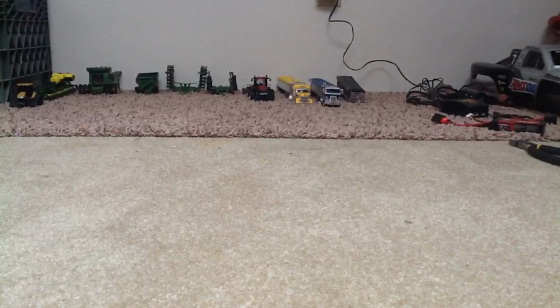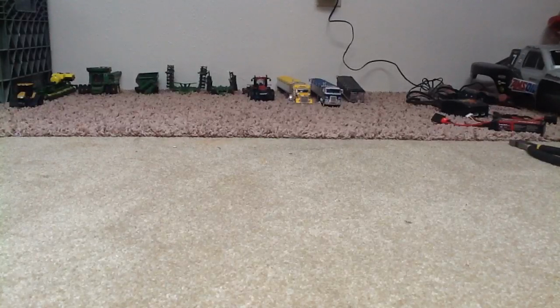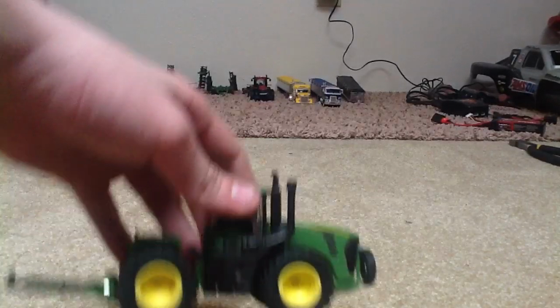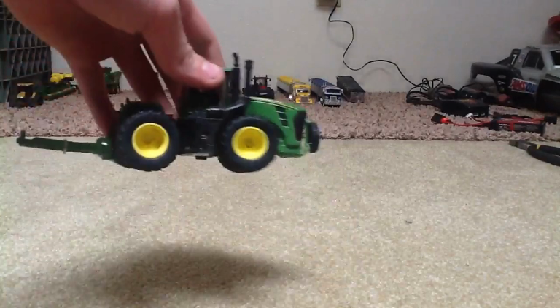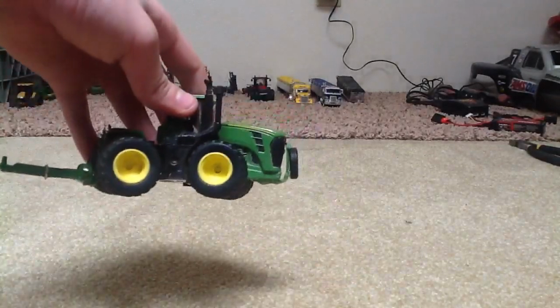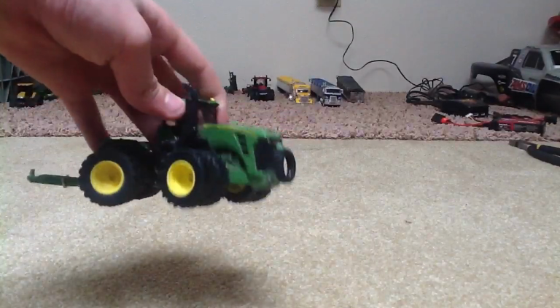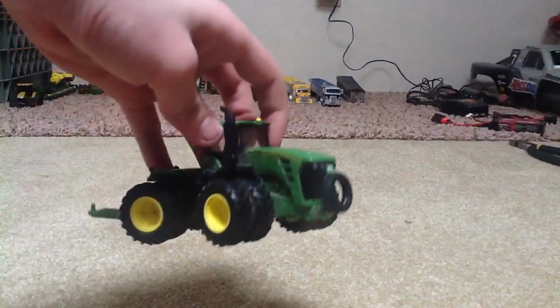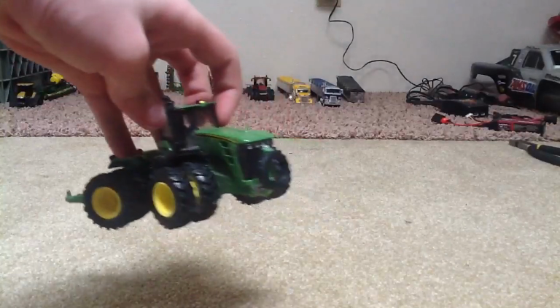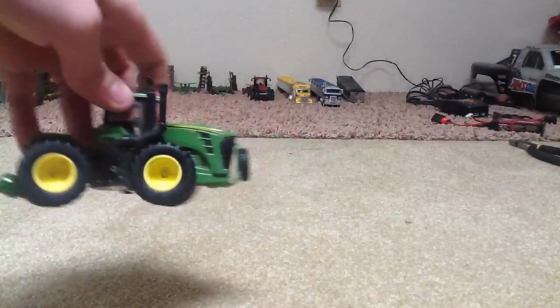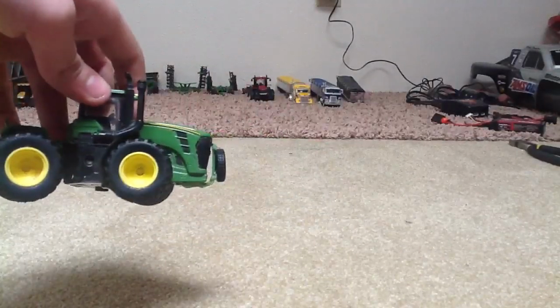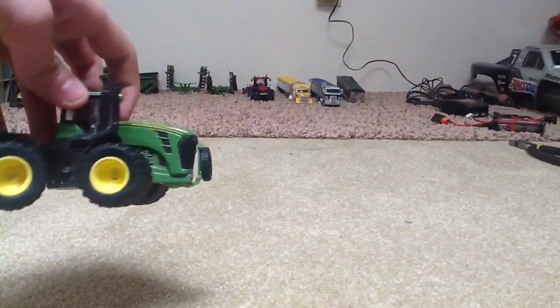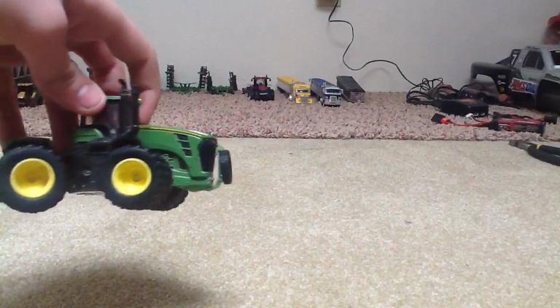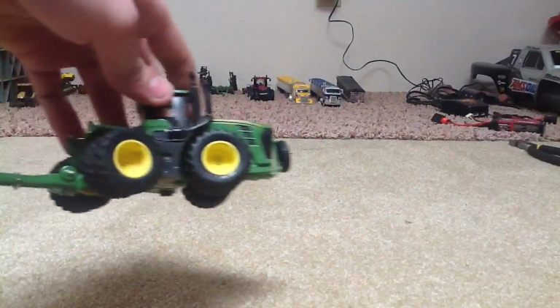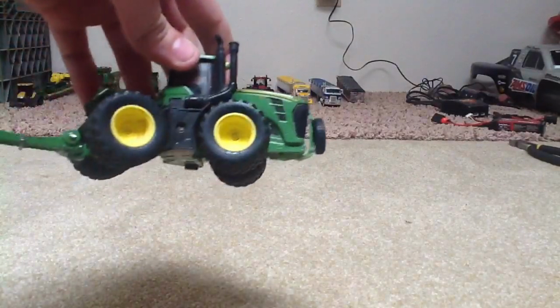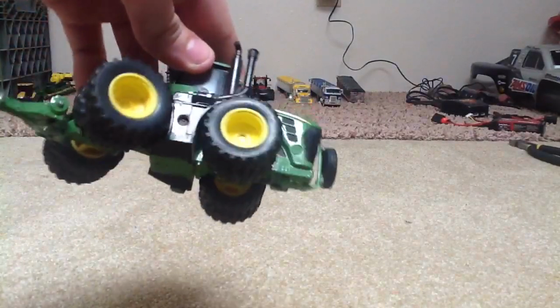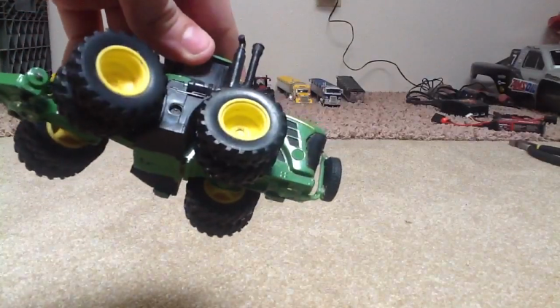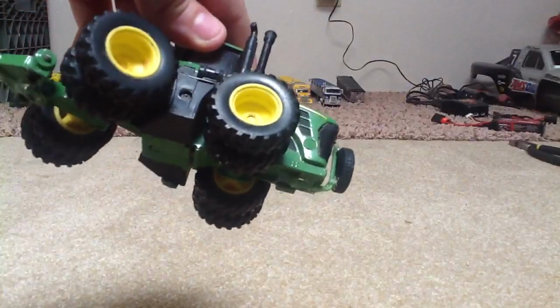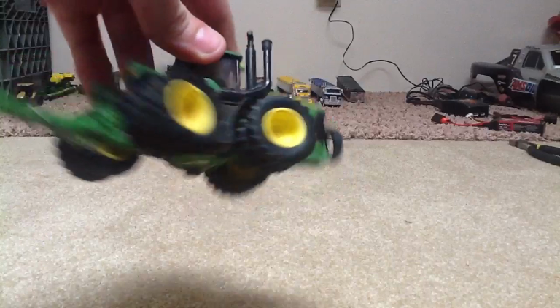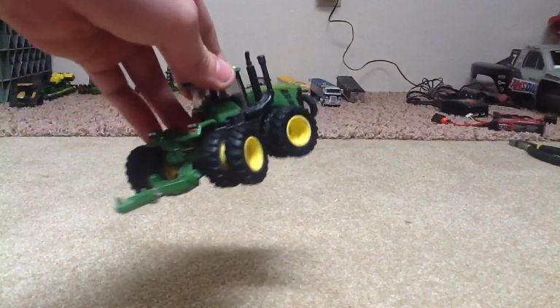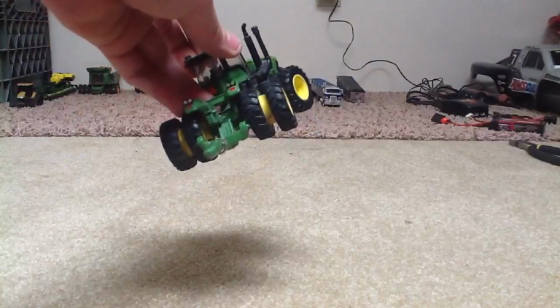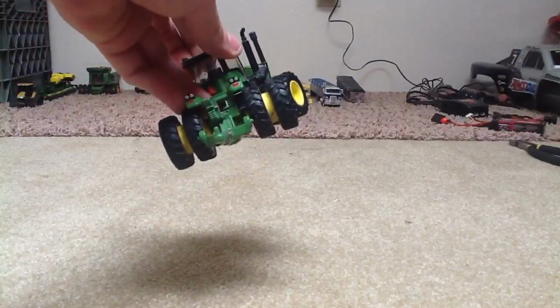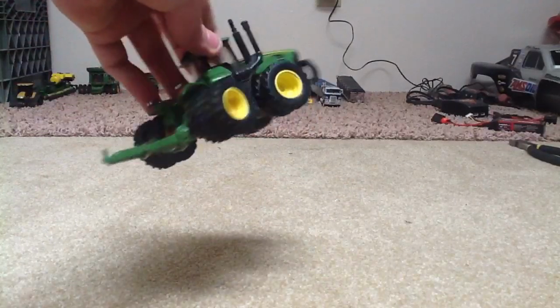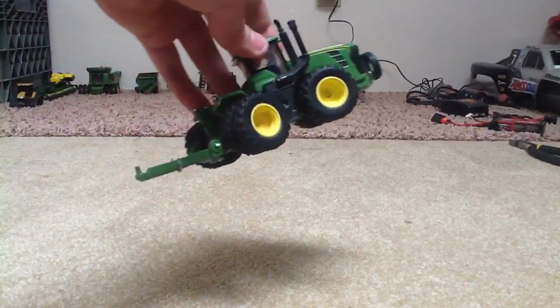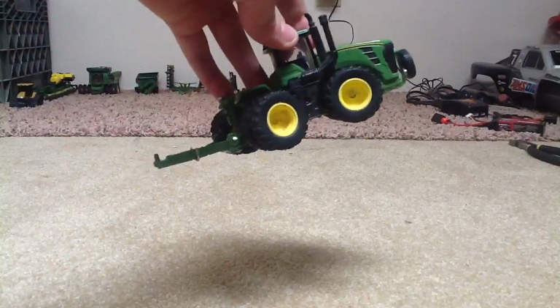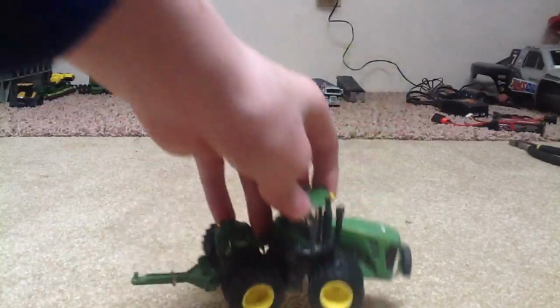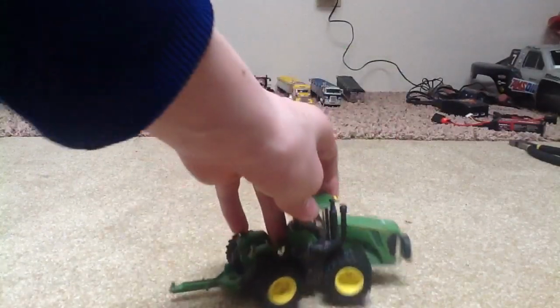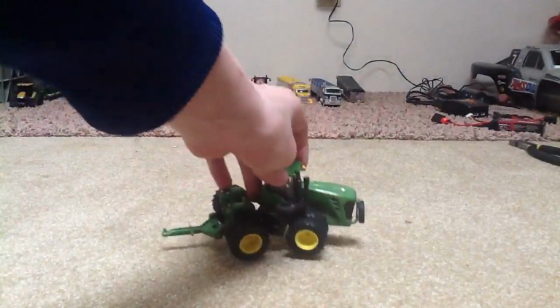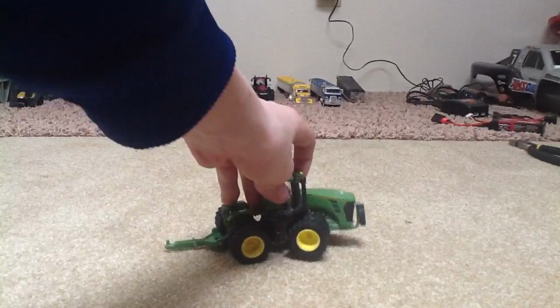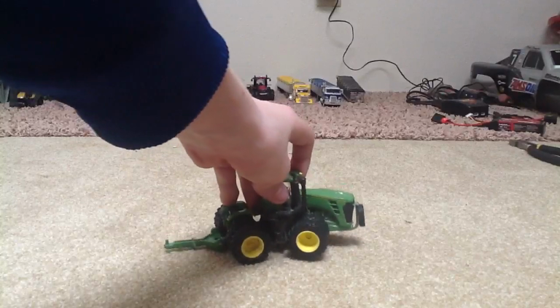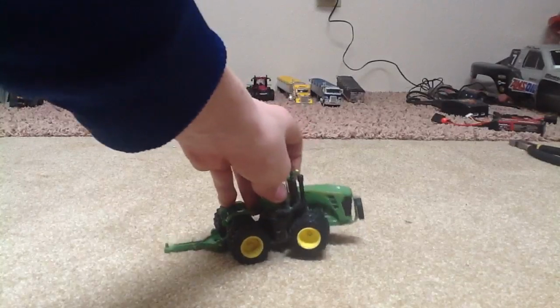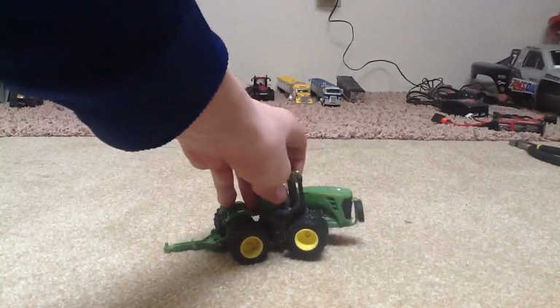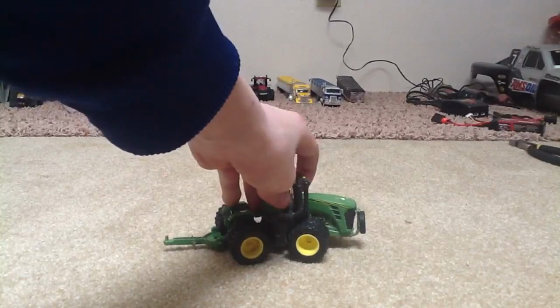Right here is my beat tractor. It has a push bar on it with the tire. It's an 8630 and it has a hitch on it — I just glued that on there. And you can just go like this and put it underneath the hitch.